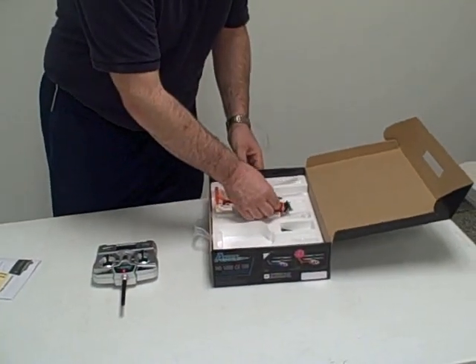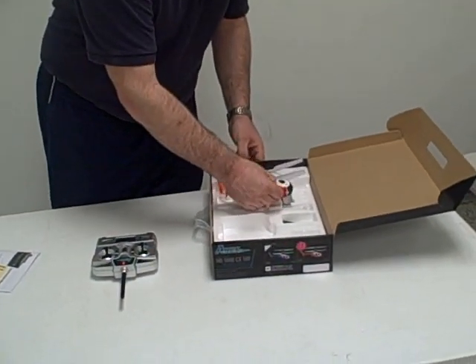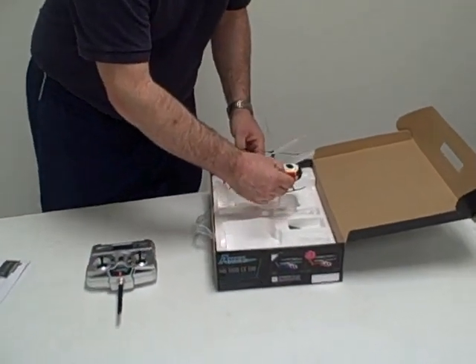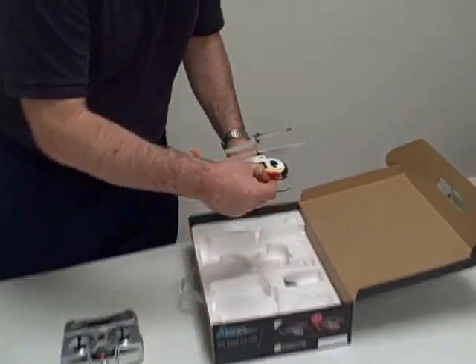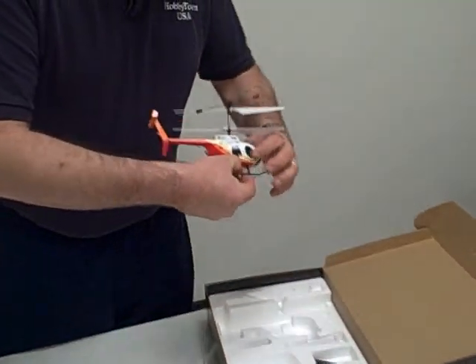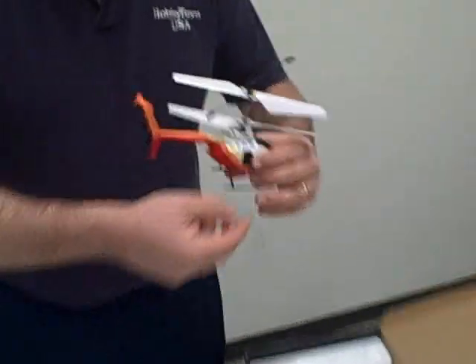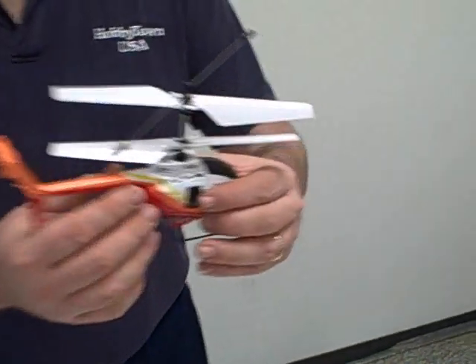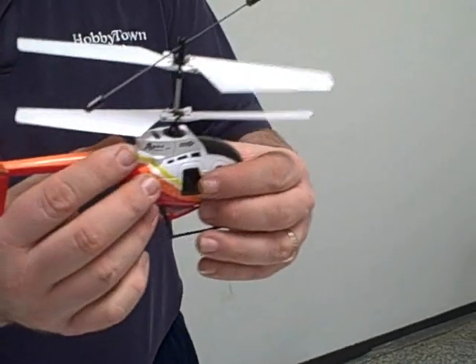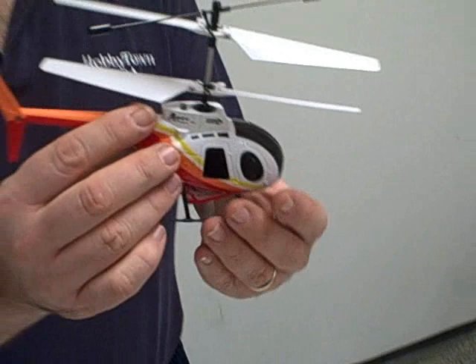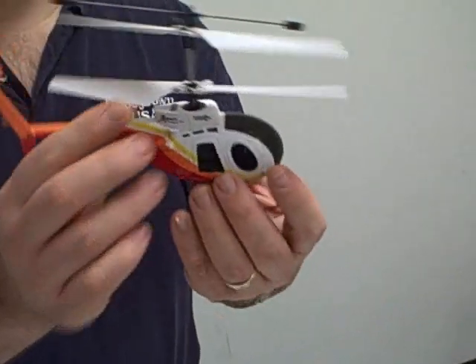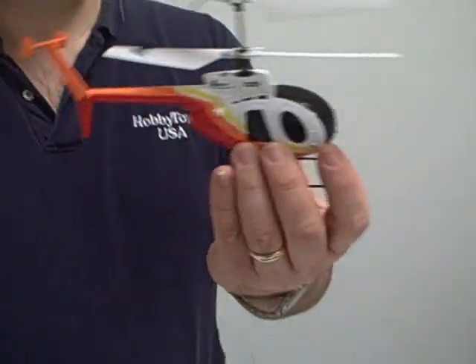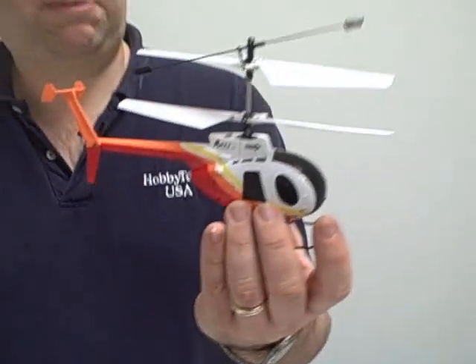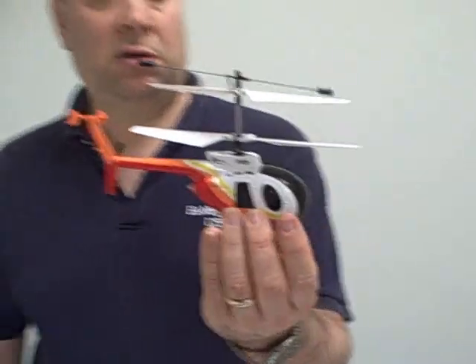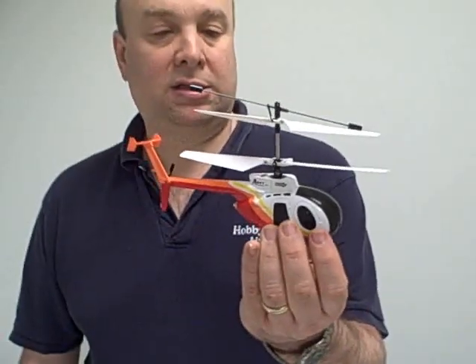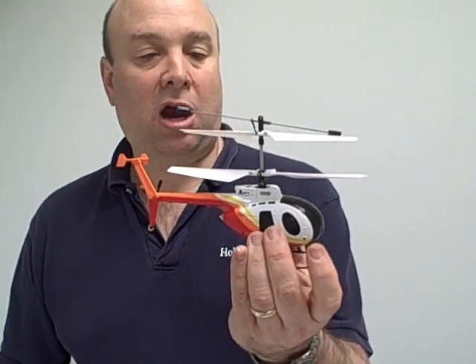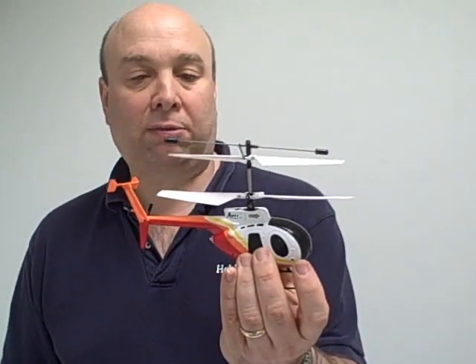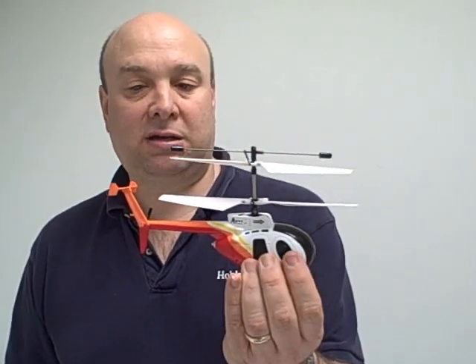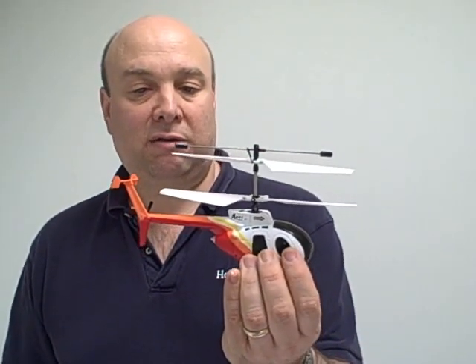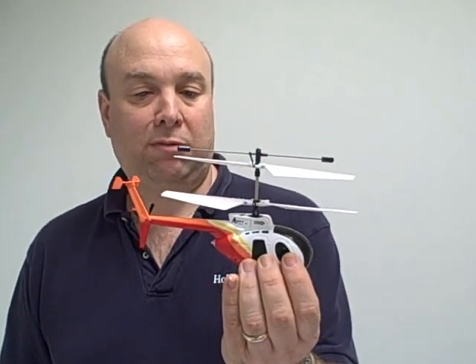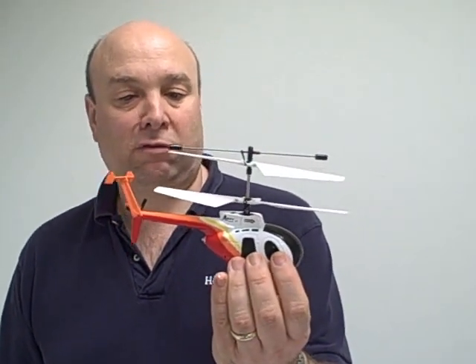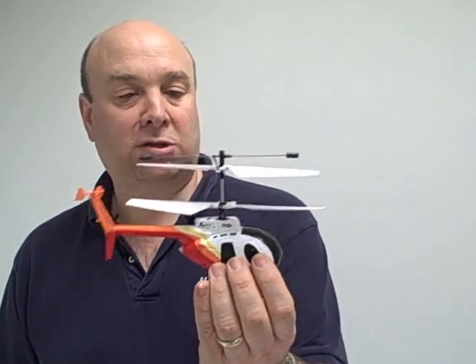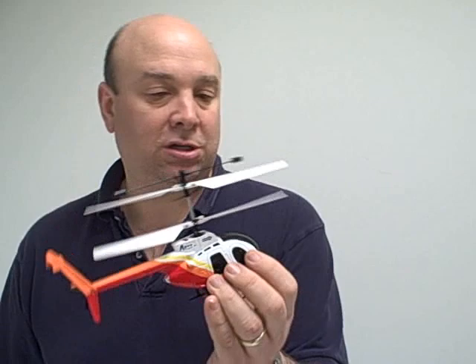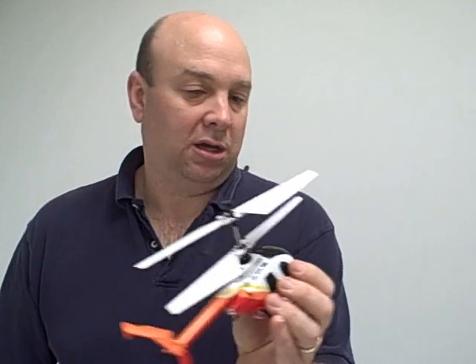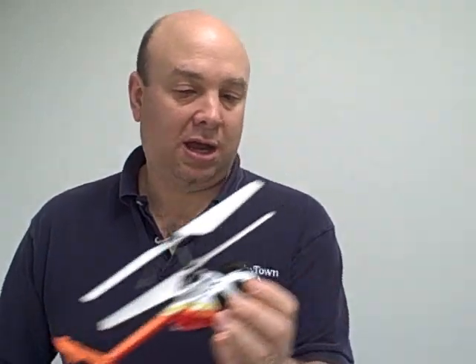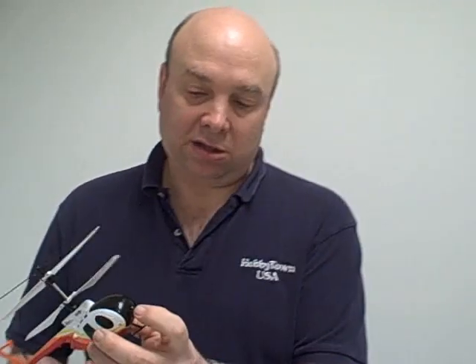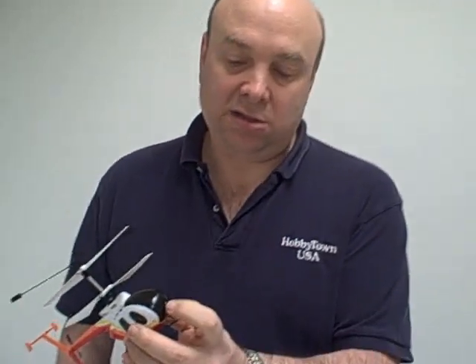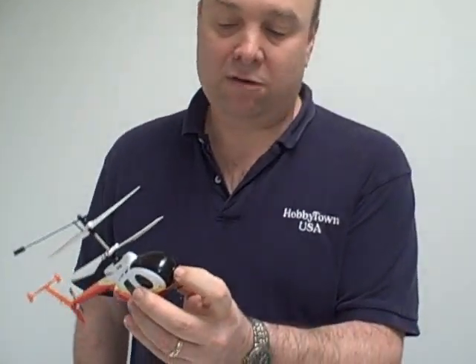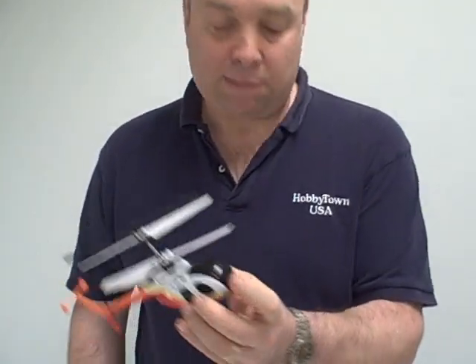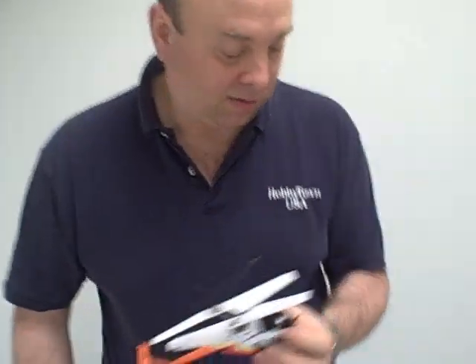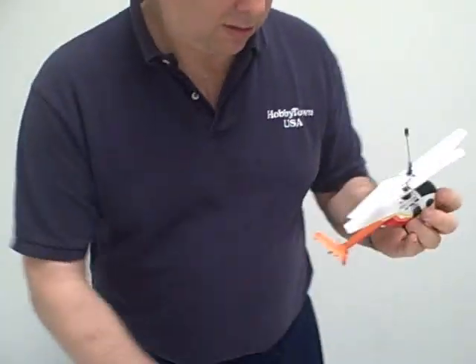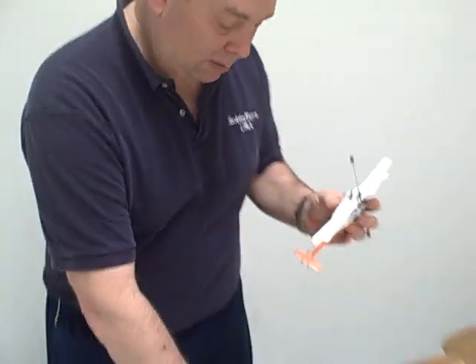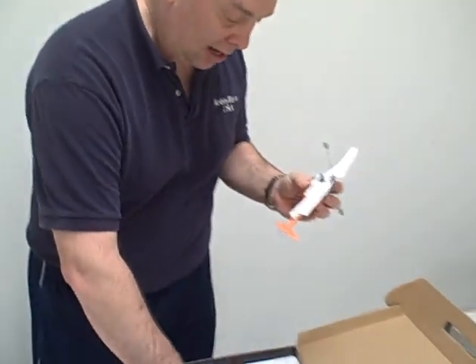Here is the helicopter. It's a neat-looking, kind of rescue-type helicopter with a hard plastic frame and a full fuselage. It has LEDs in the front and in the back — you'll see those in a second when we turn it on.